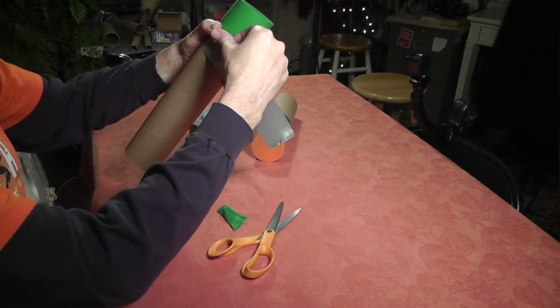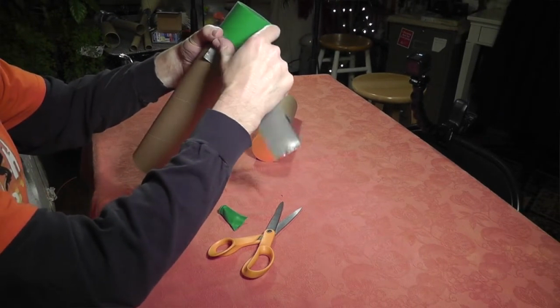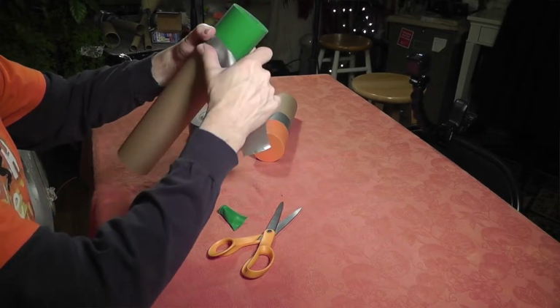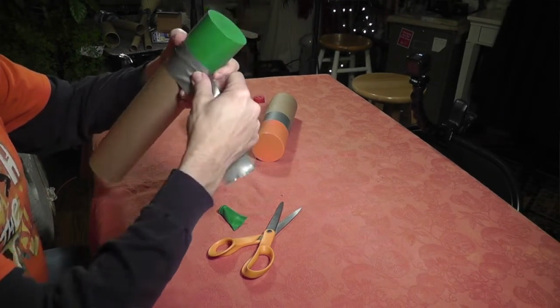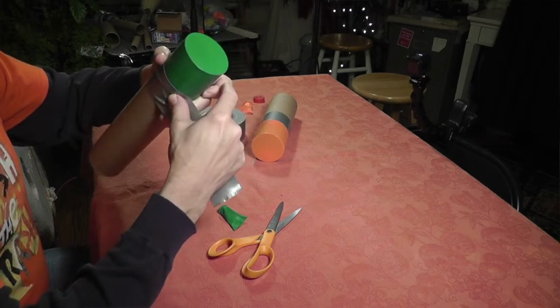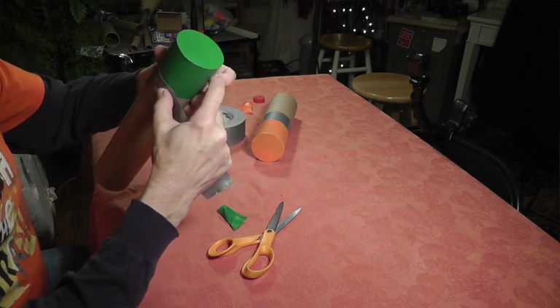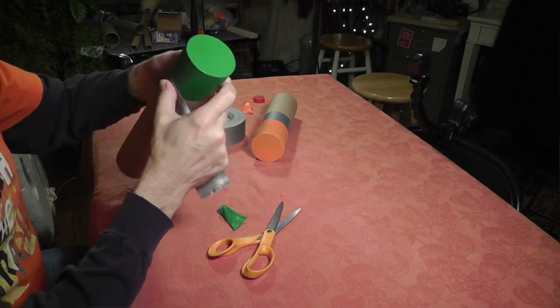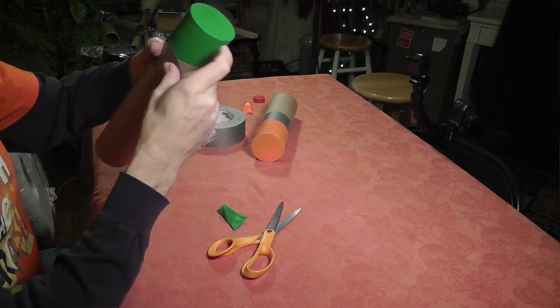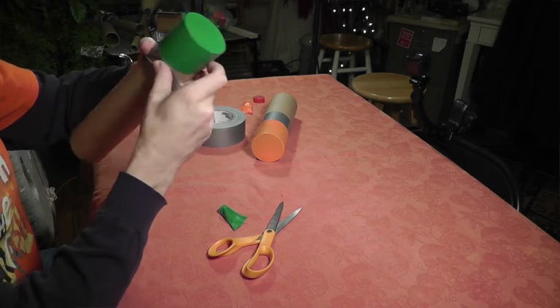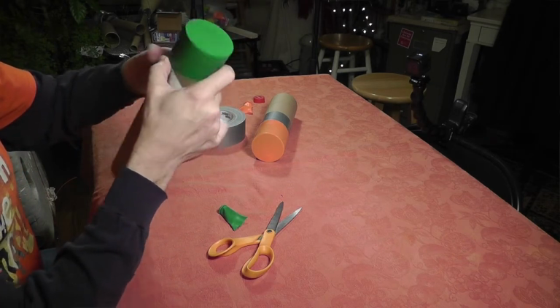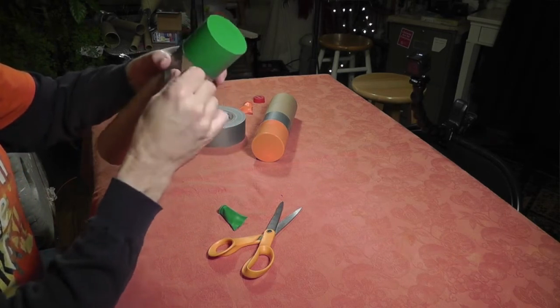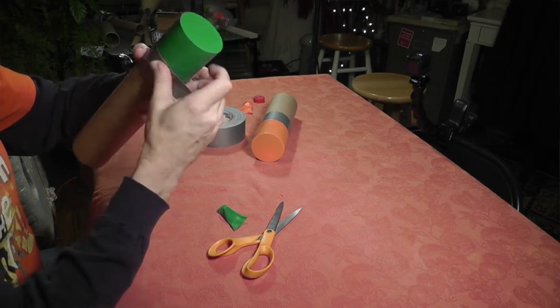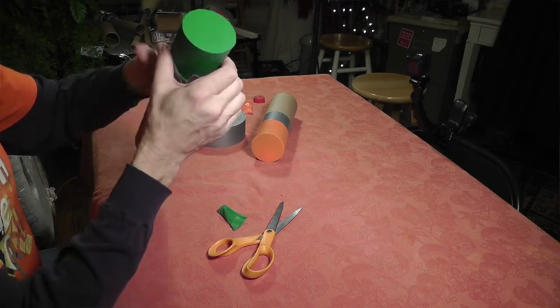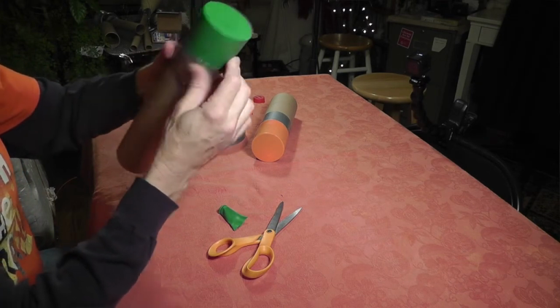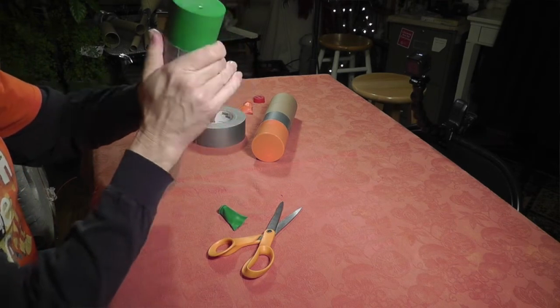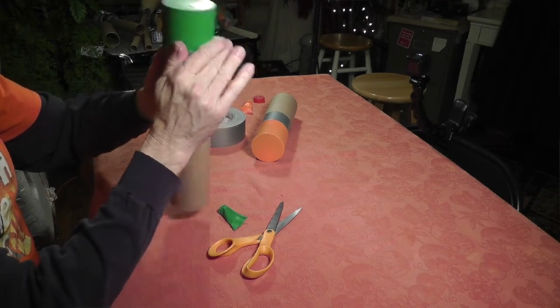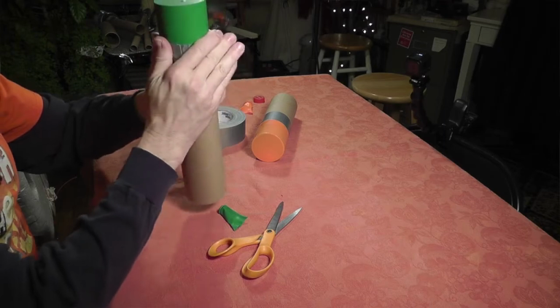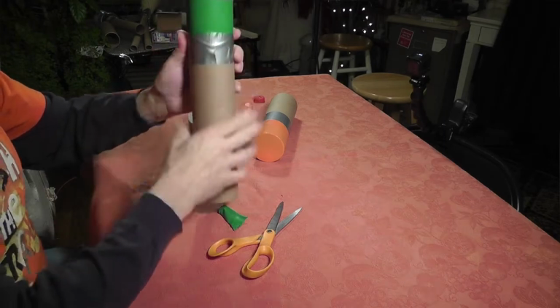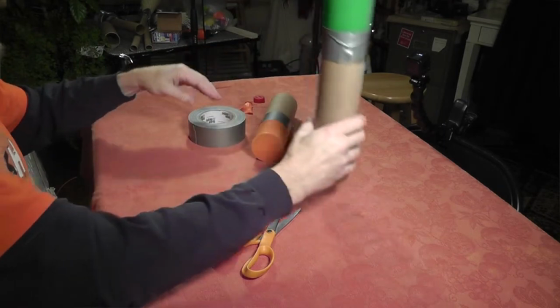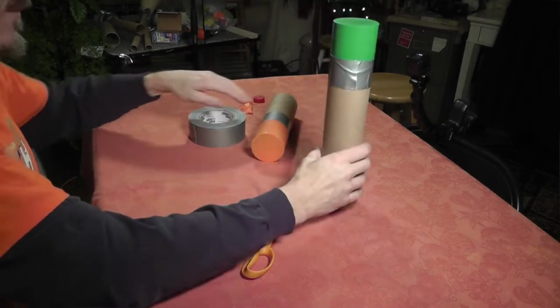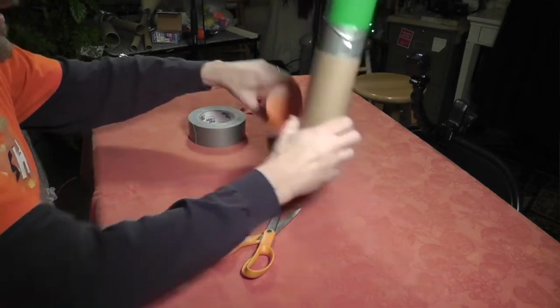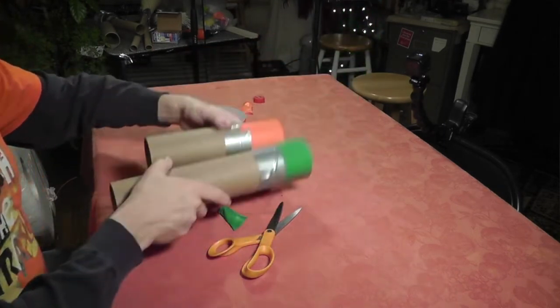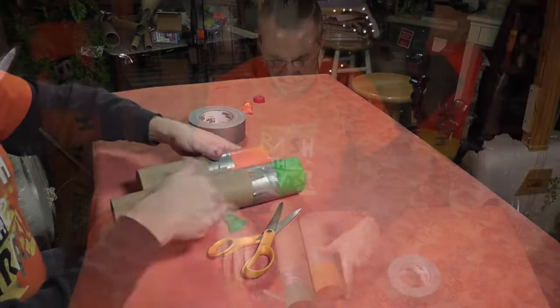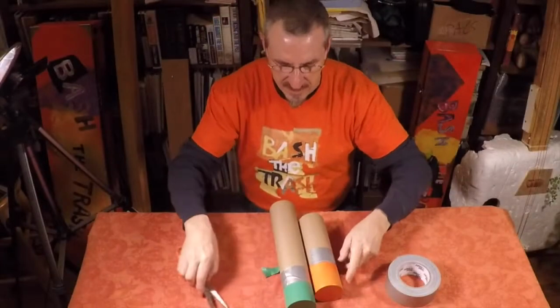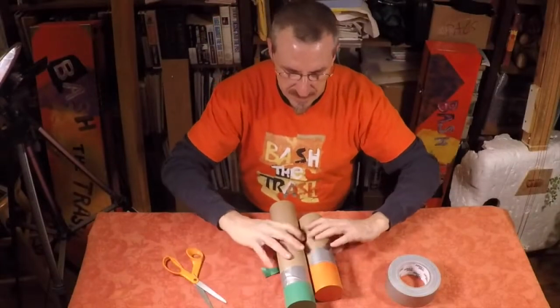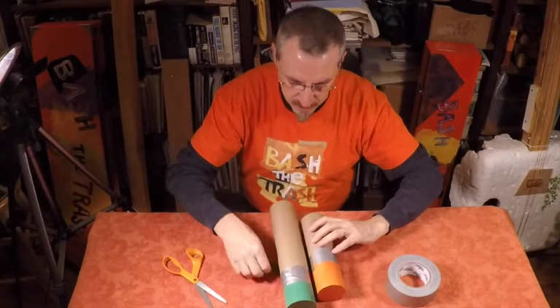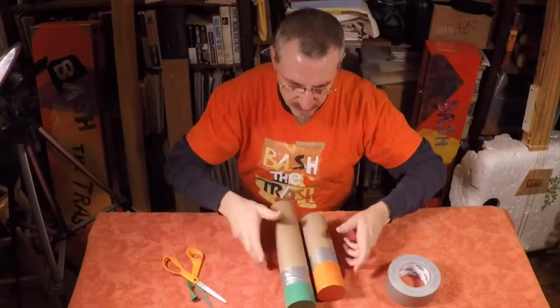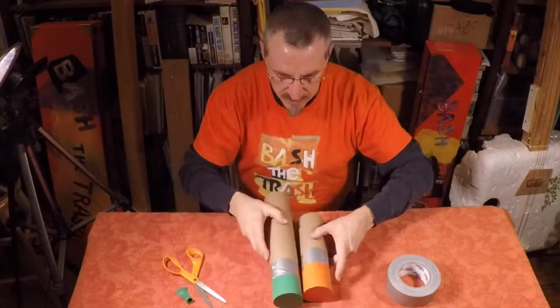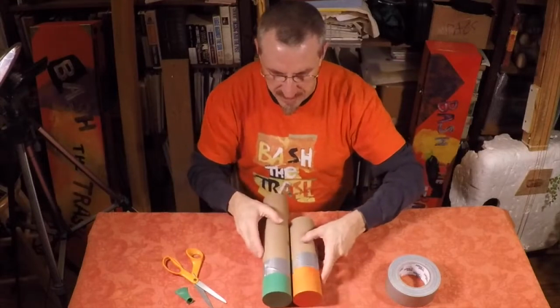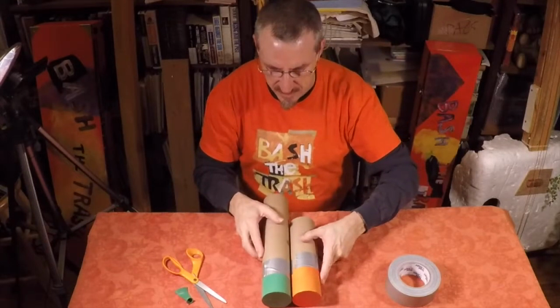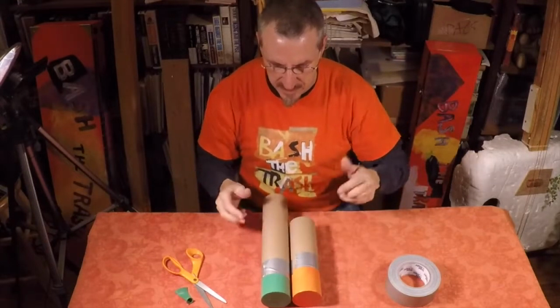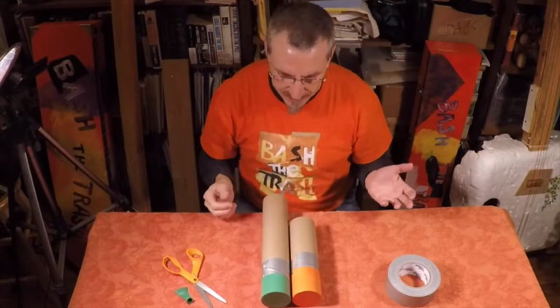The final step is to put together the two pieces using duct tape again.